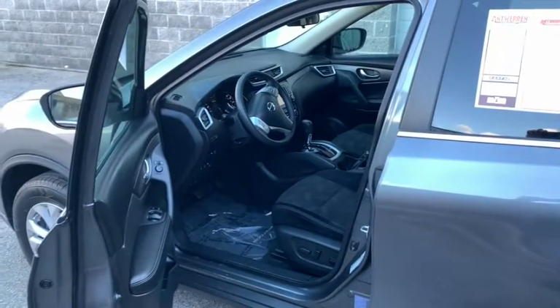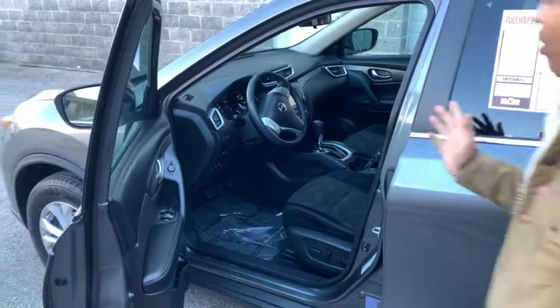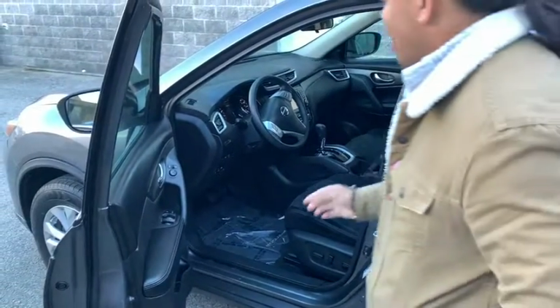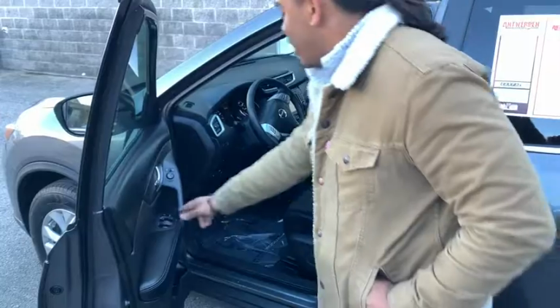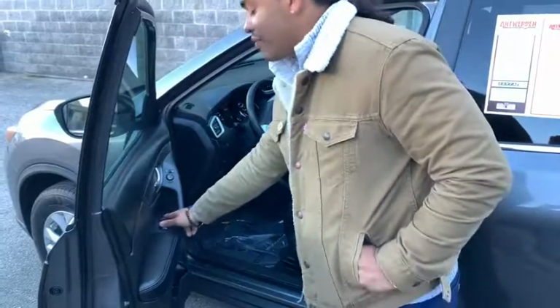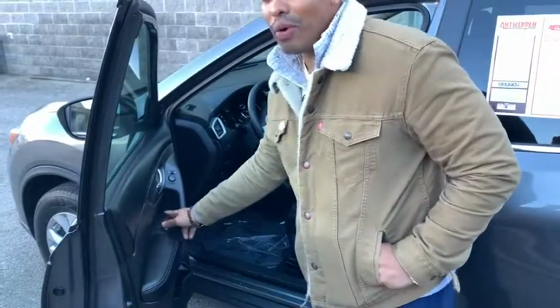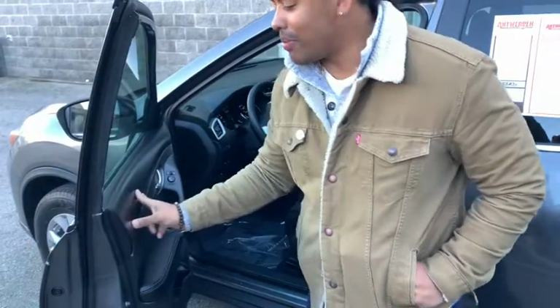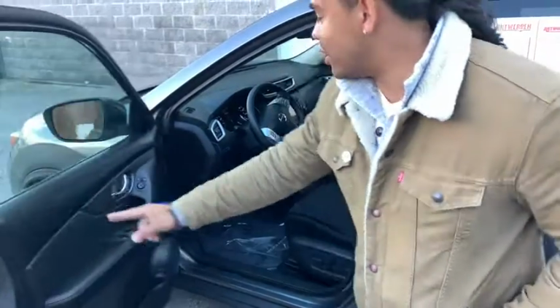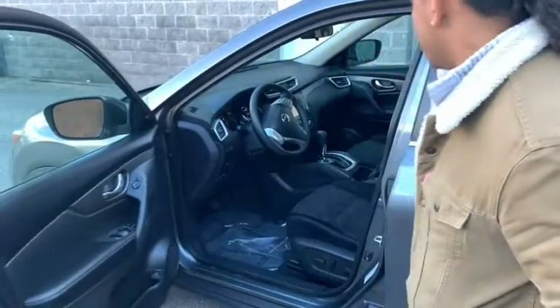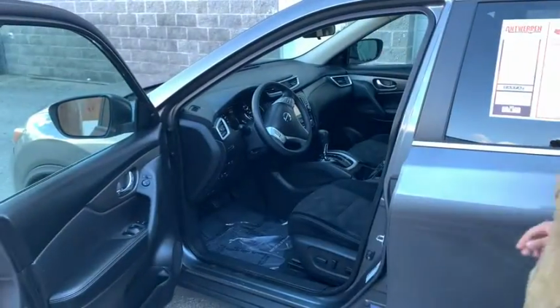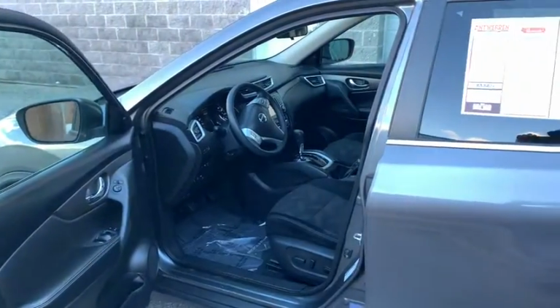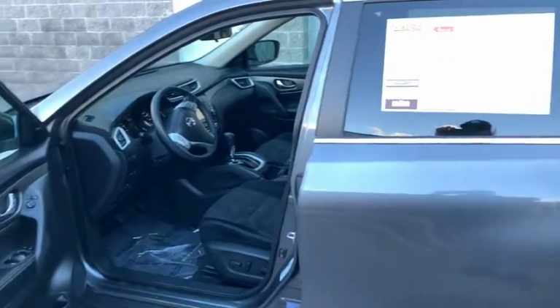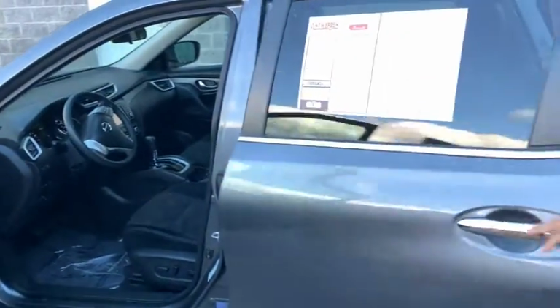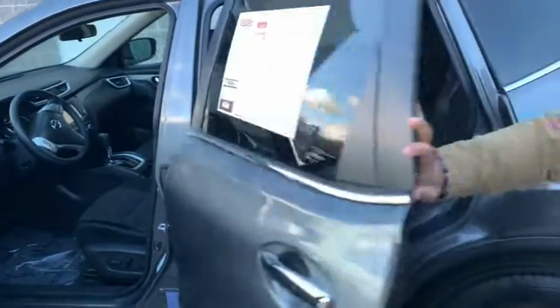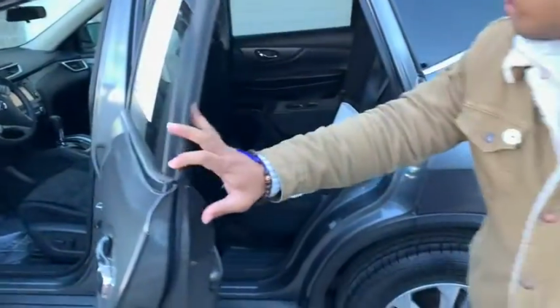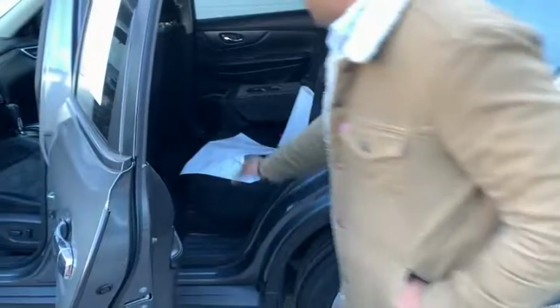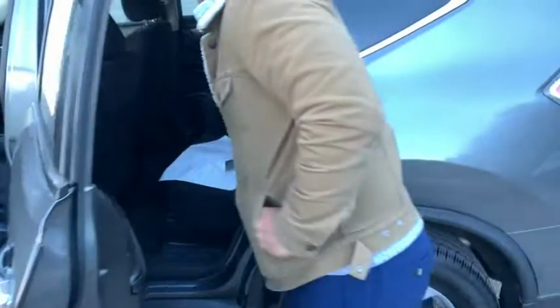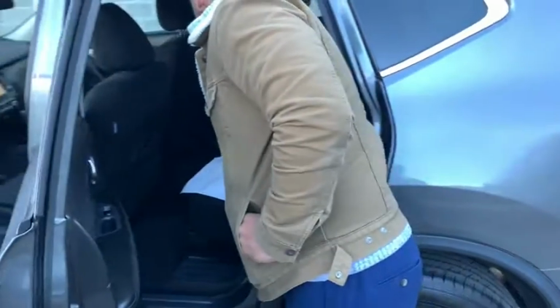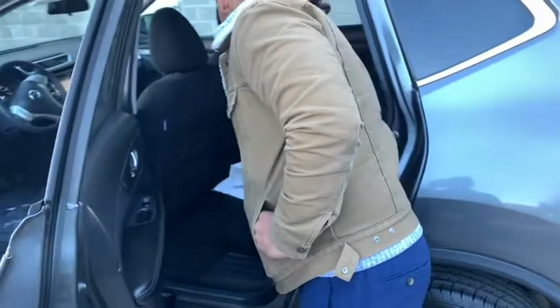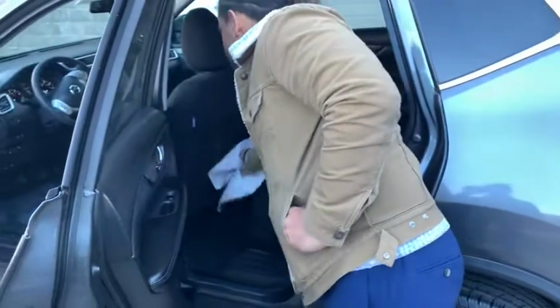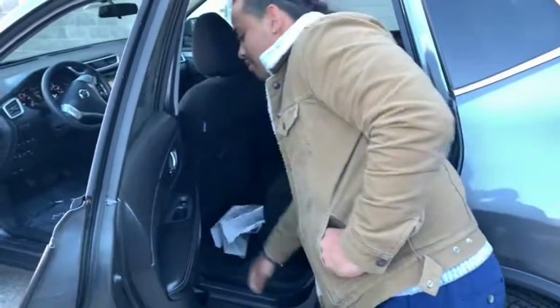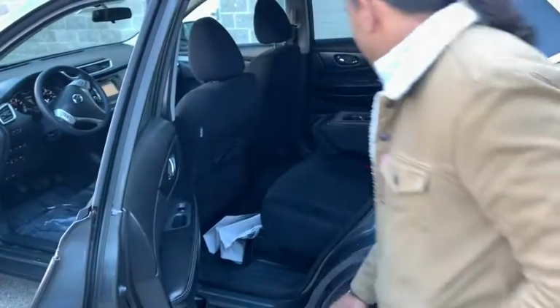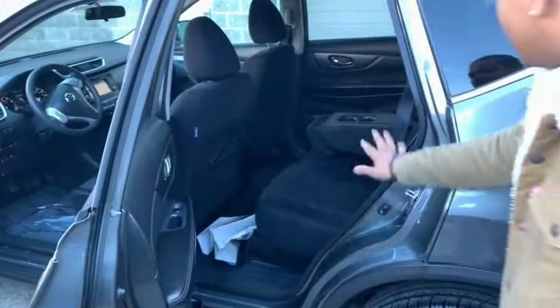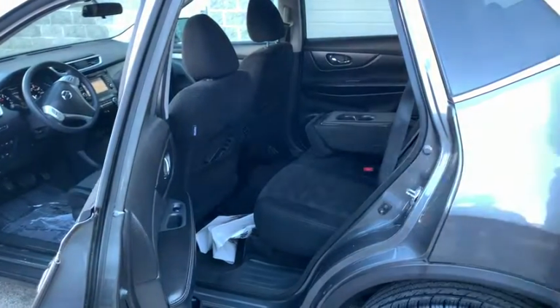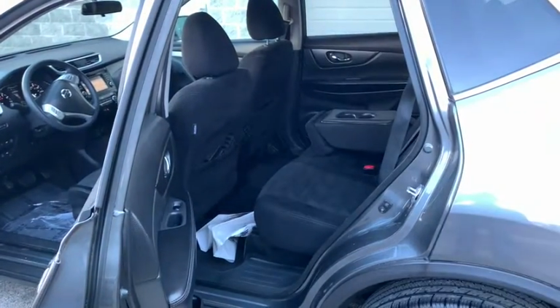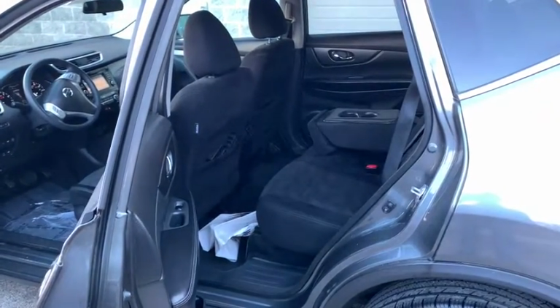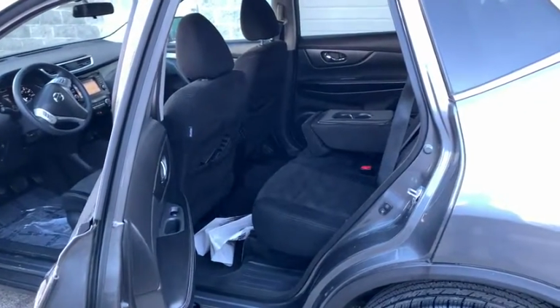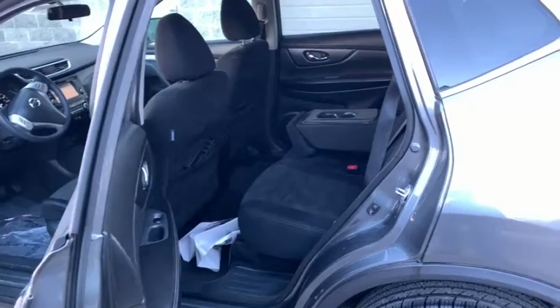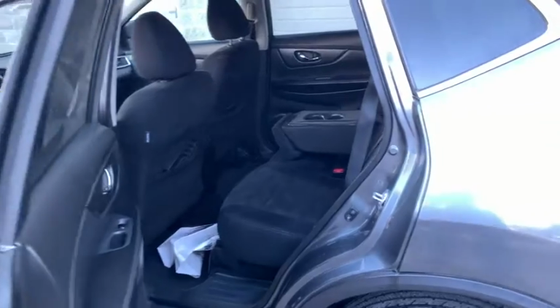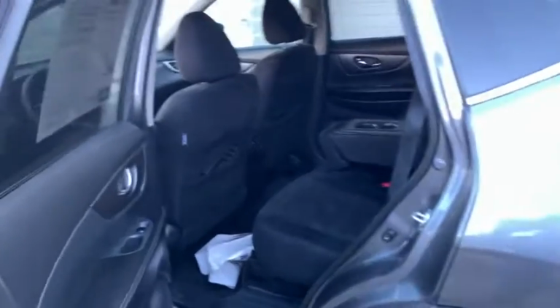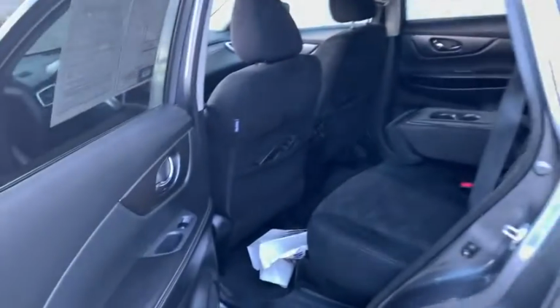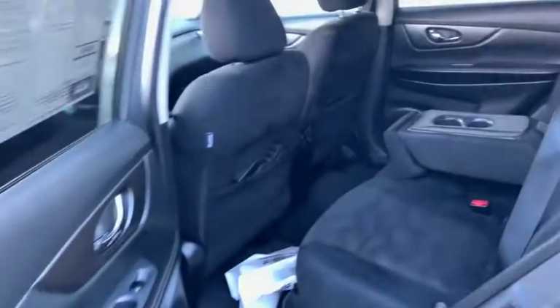This car is phenomenal, guys. It's very well kept and clean for this model. Back seat, plenty of space, got the floor mats there. Still very clean, guys.